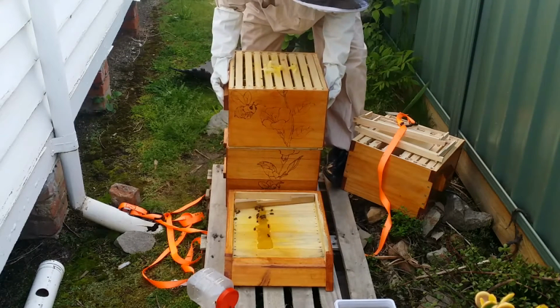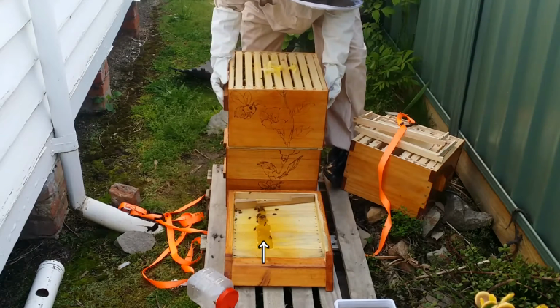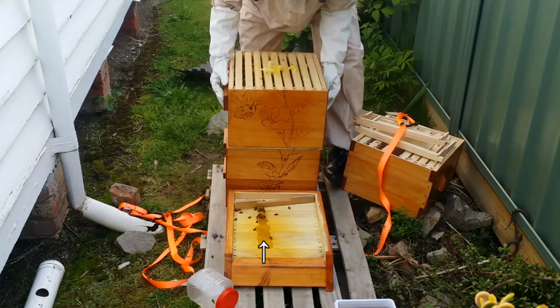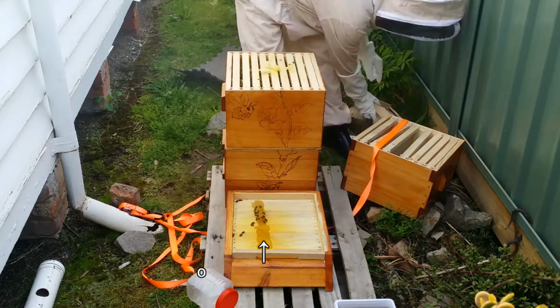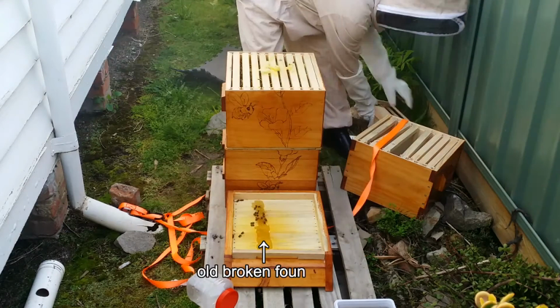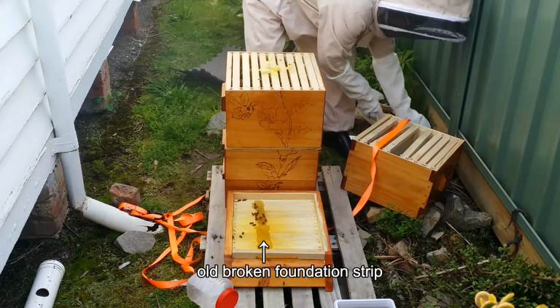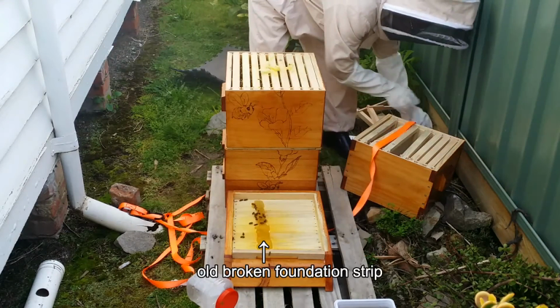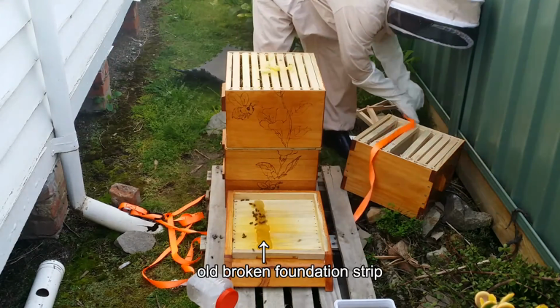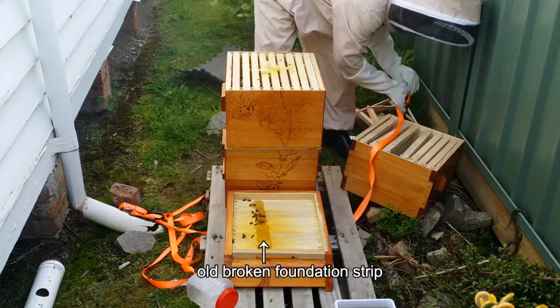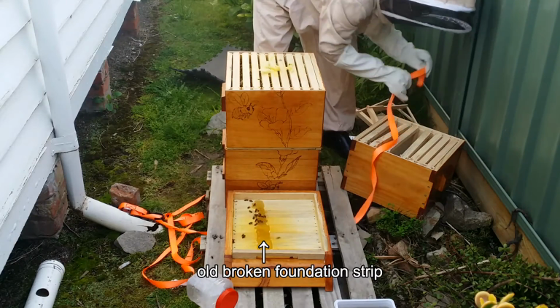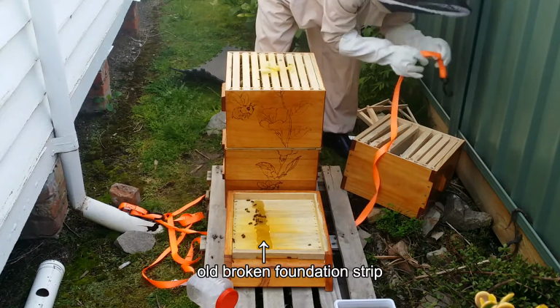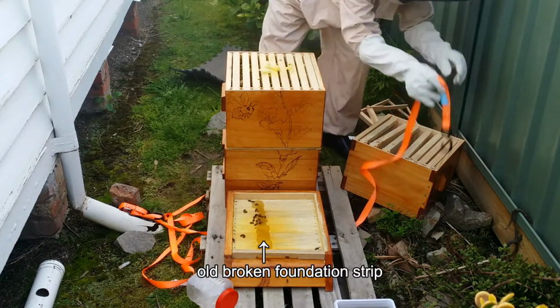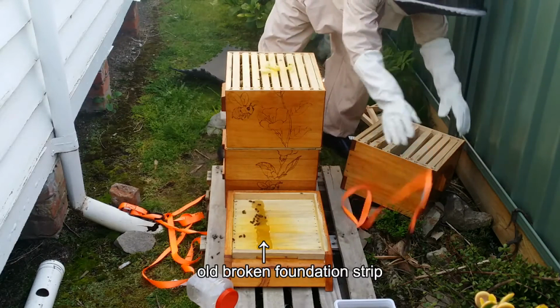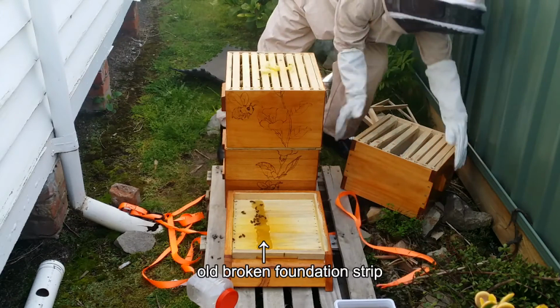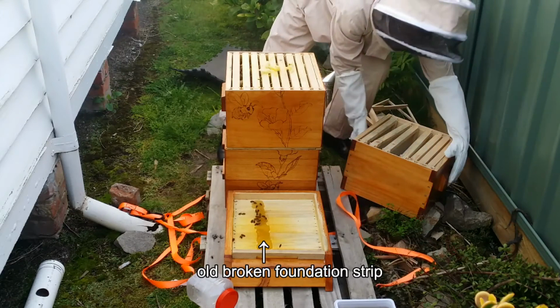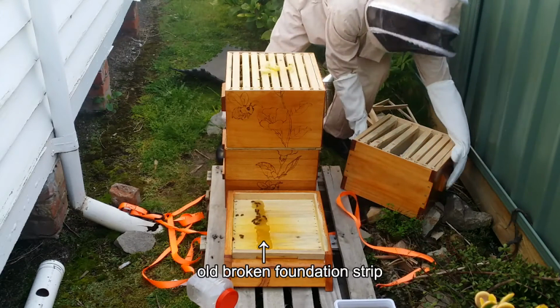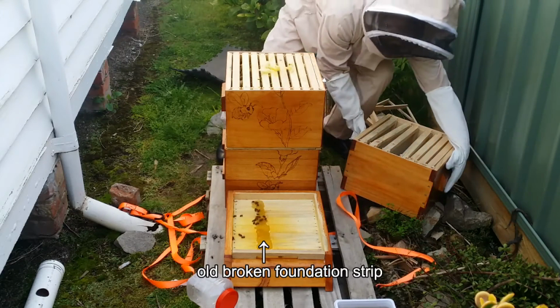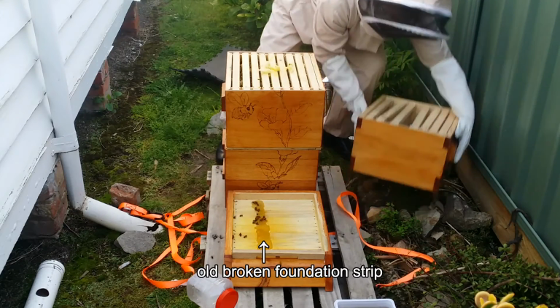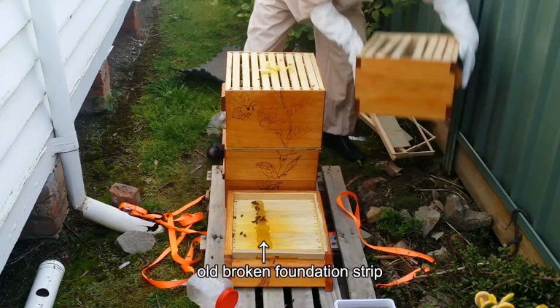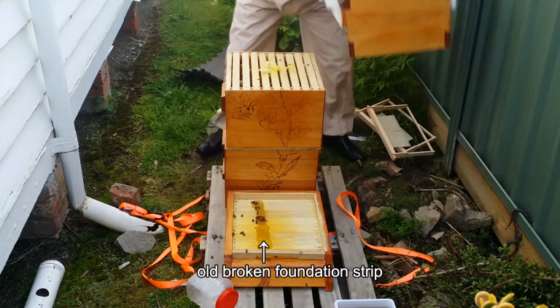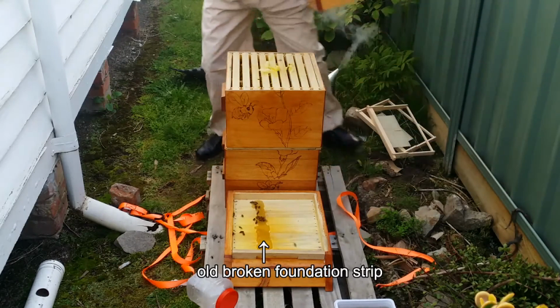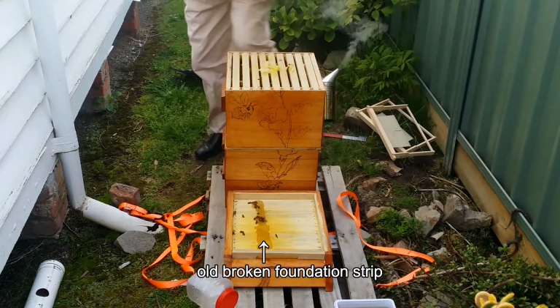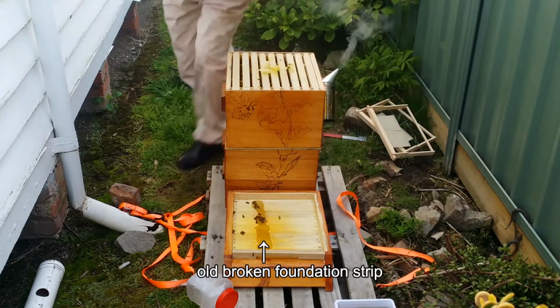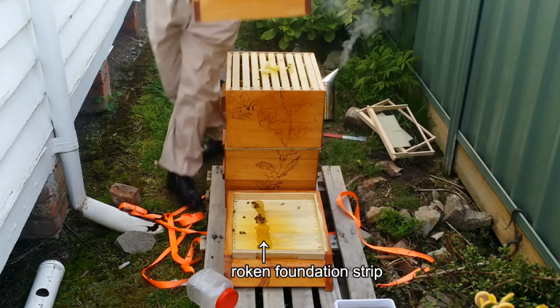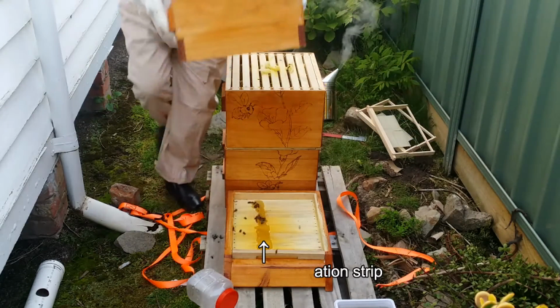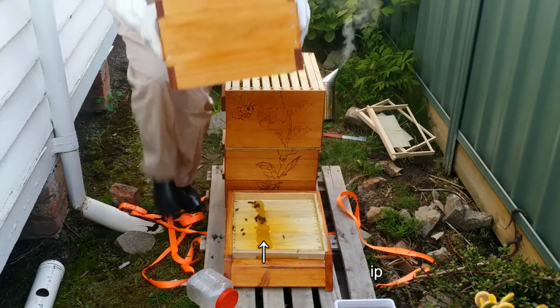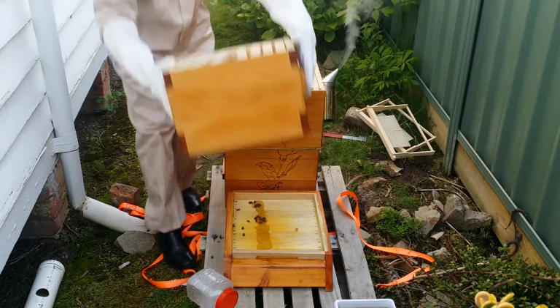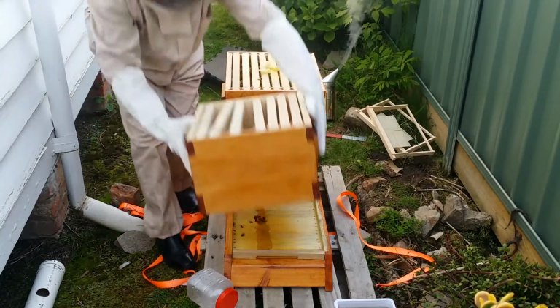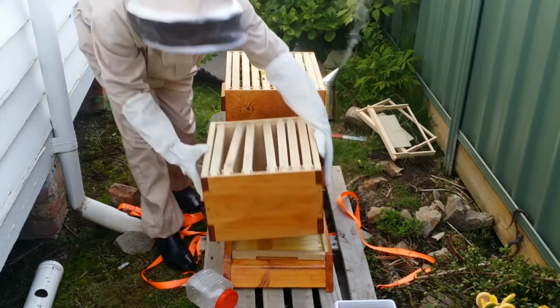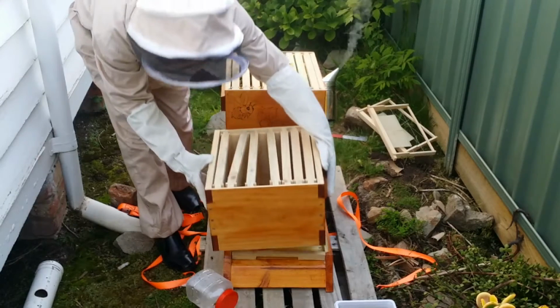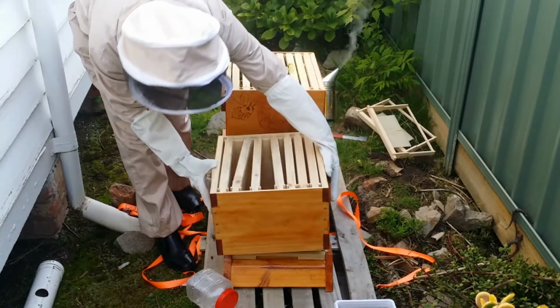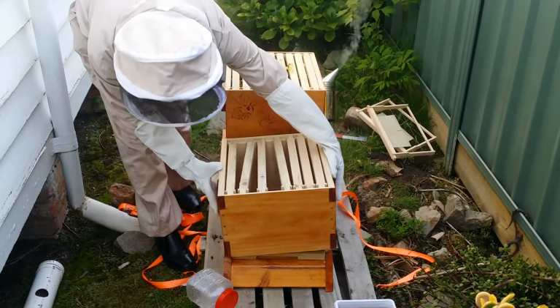I will upload a video showing how I built the new brood box. I'll upload it in the next few days.